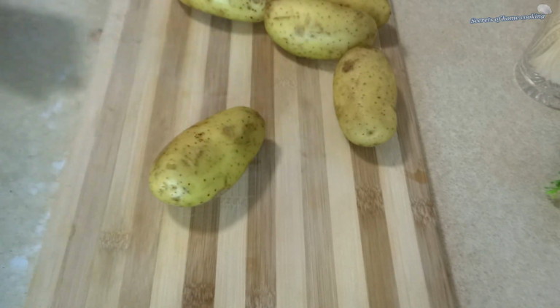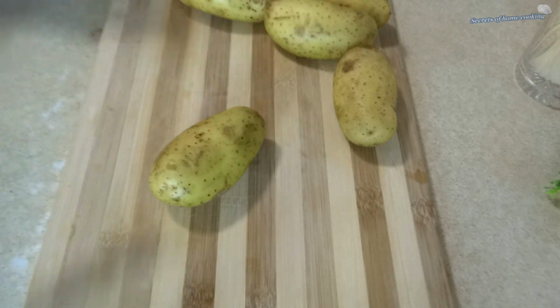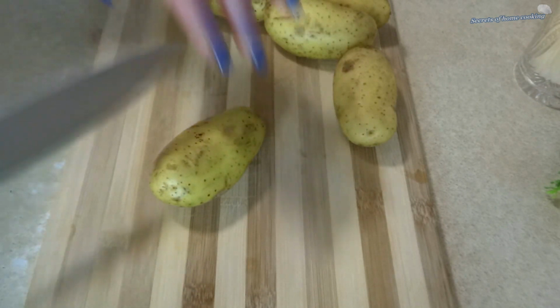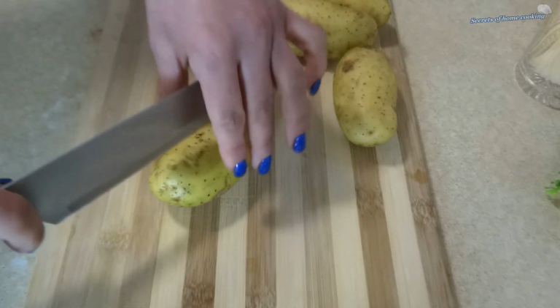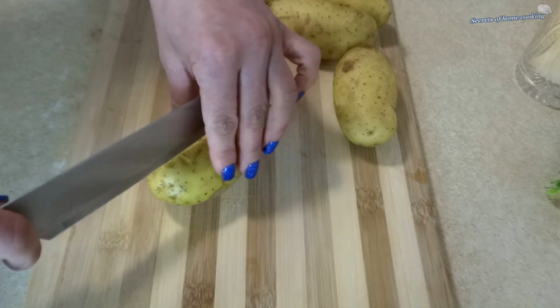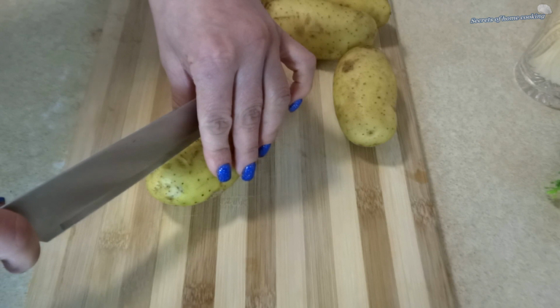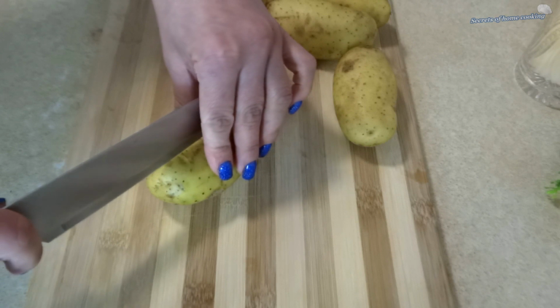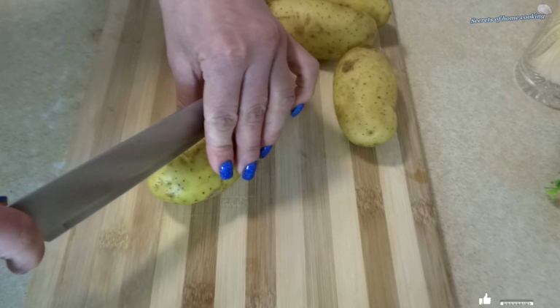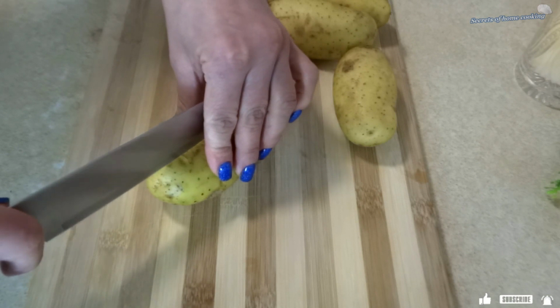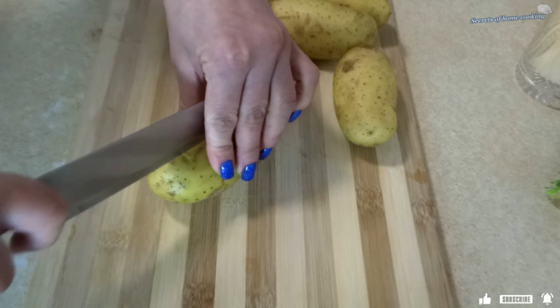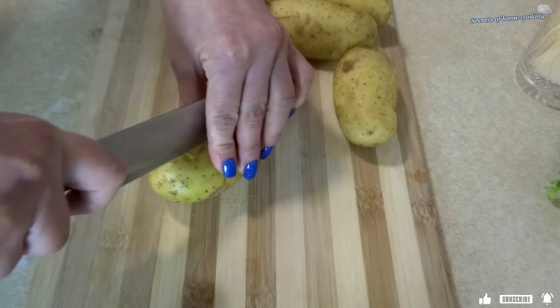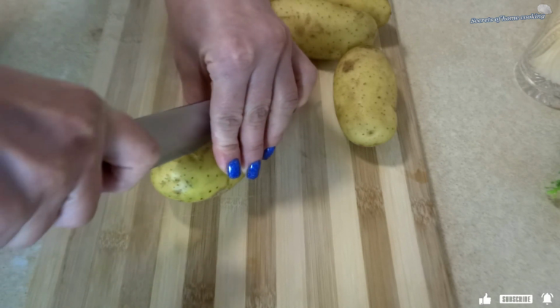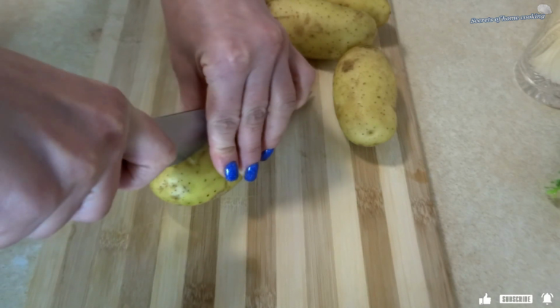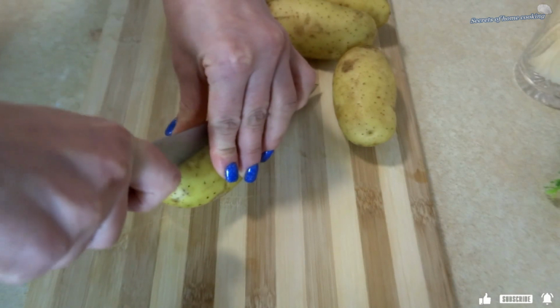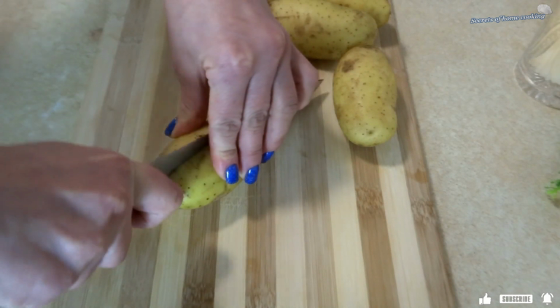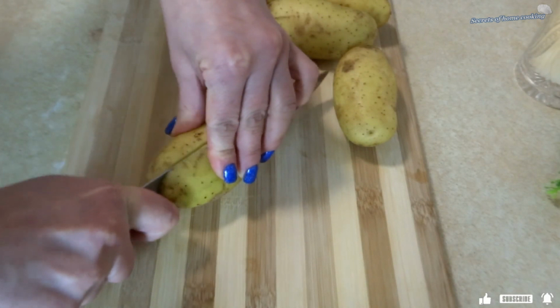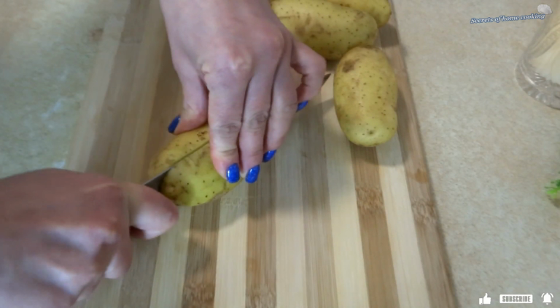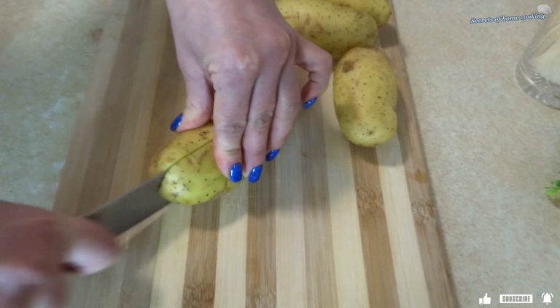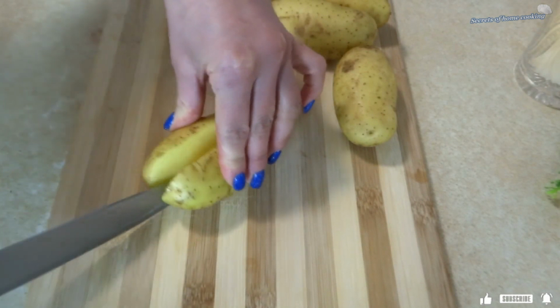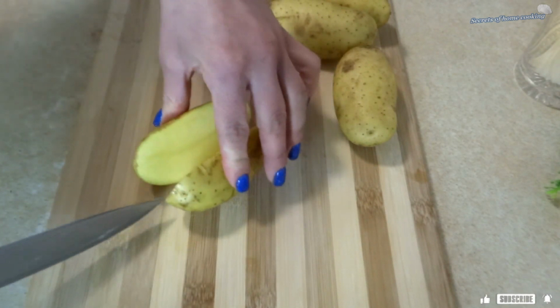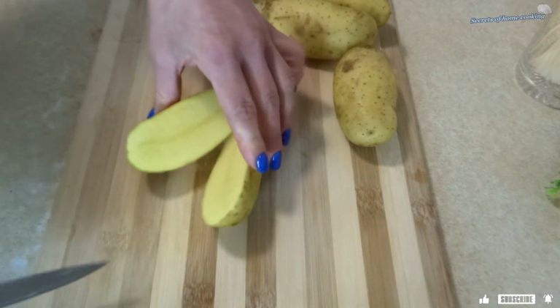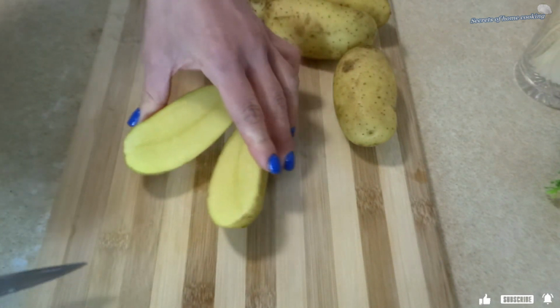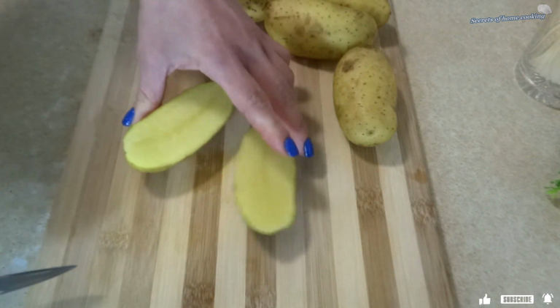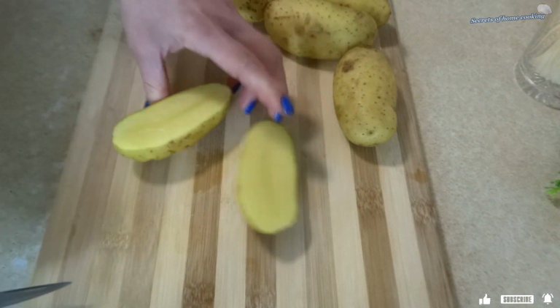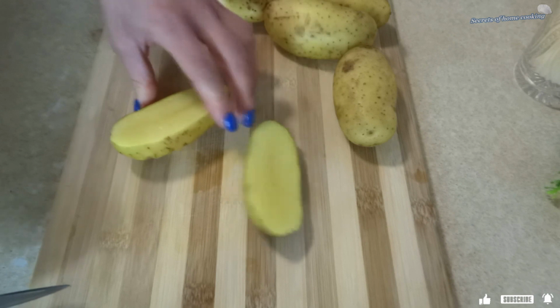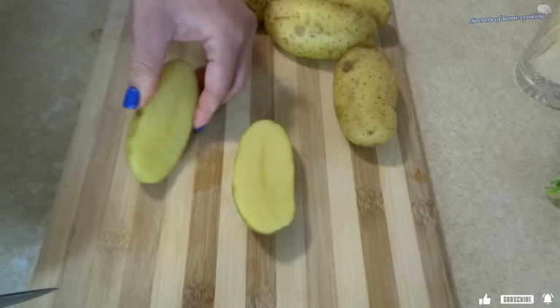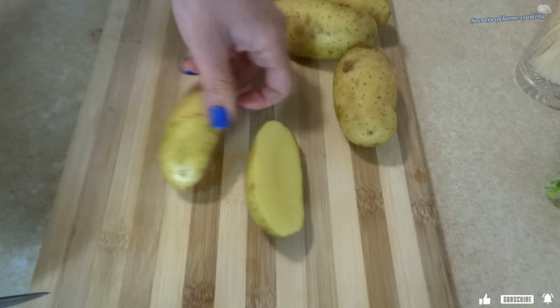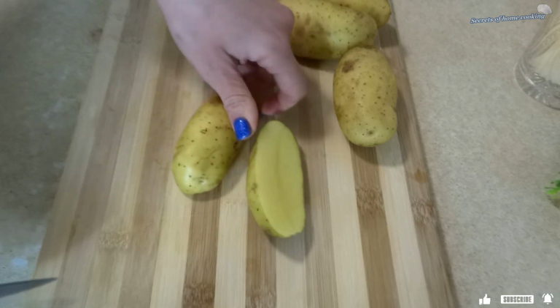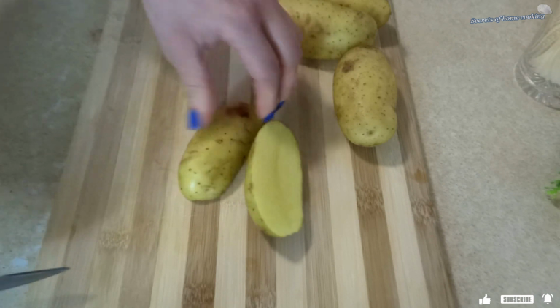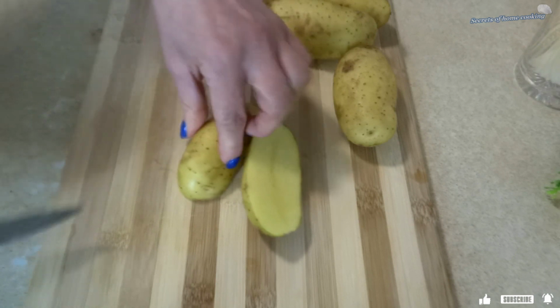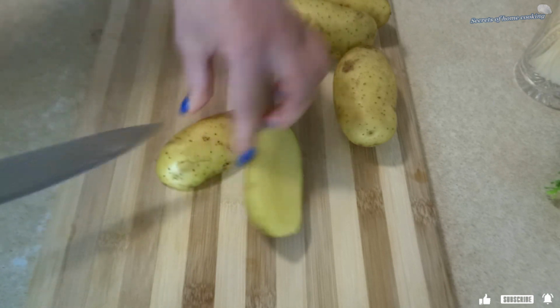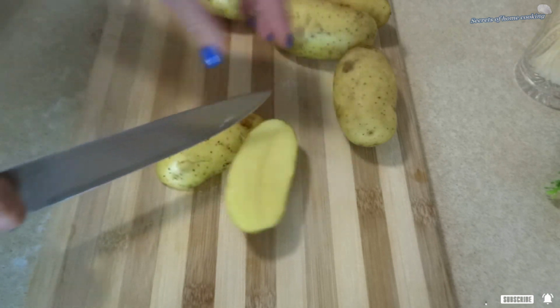By the way, if you are new to my channel, welcome! Make sure to subscribe and click the bell. Here you will find many interesting recipes.